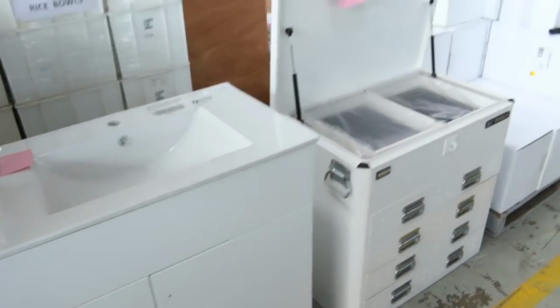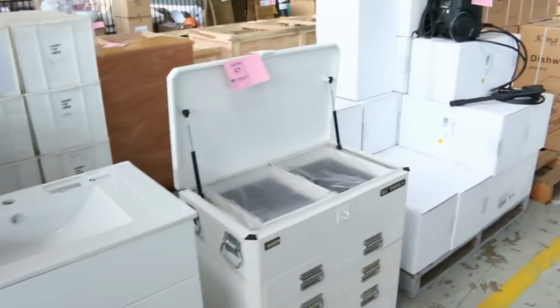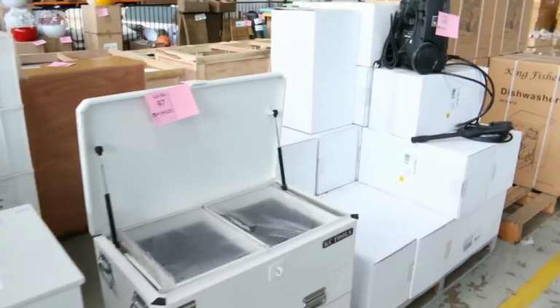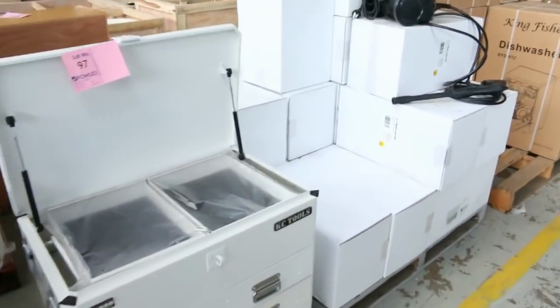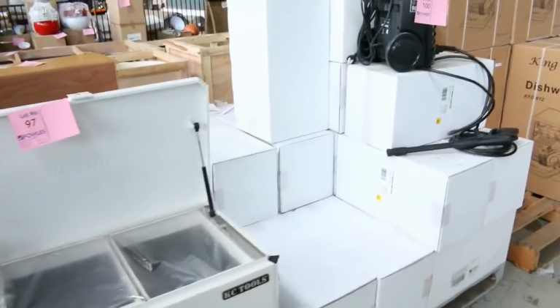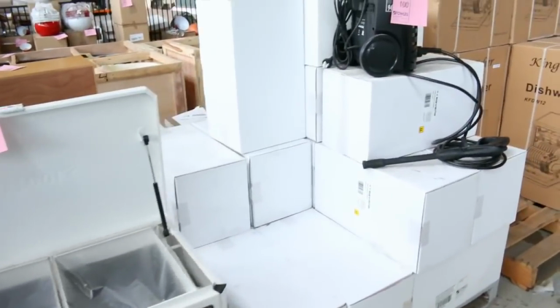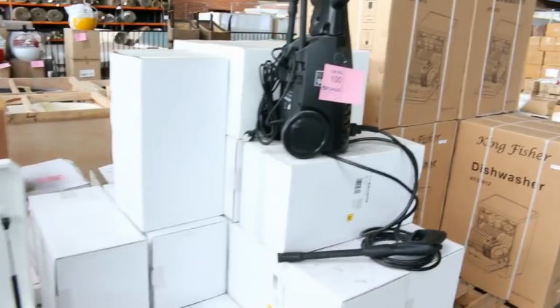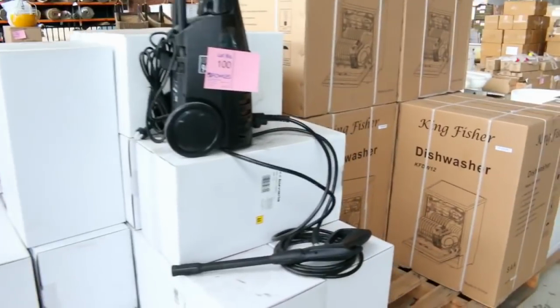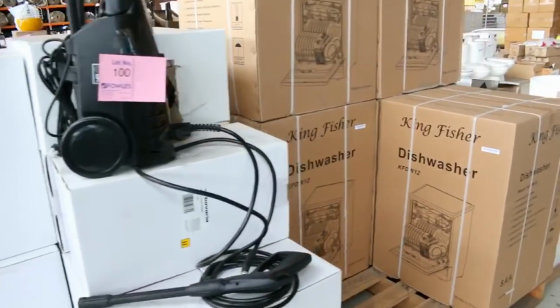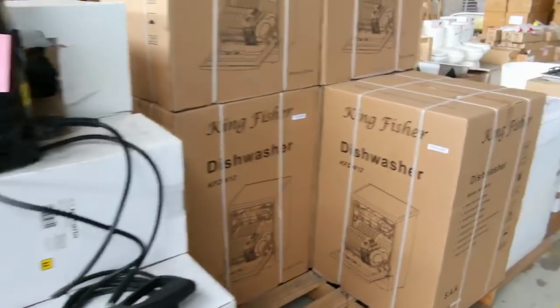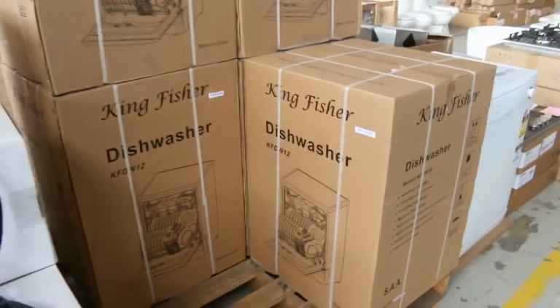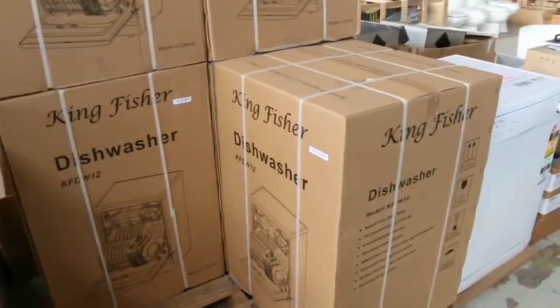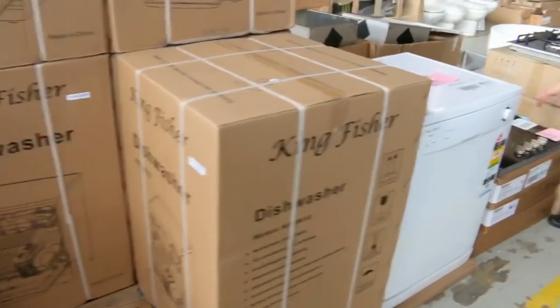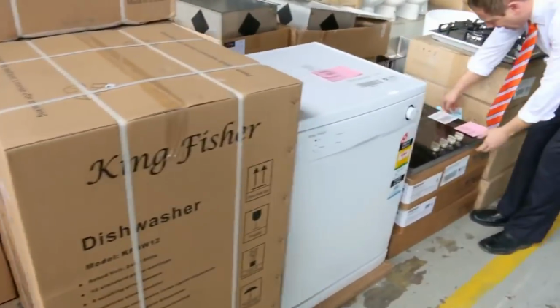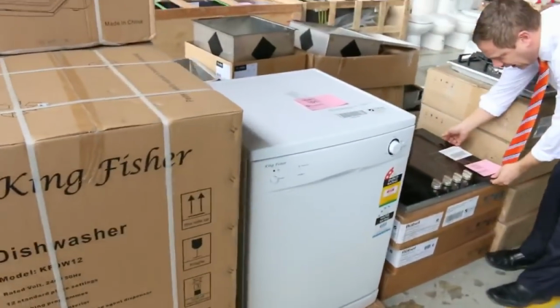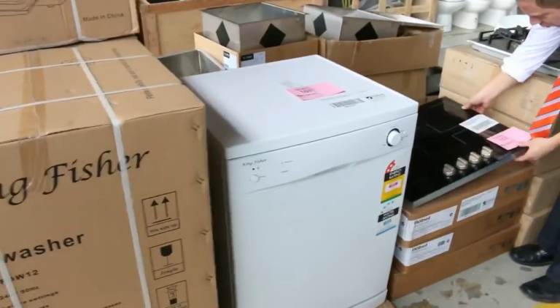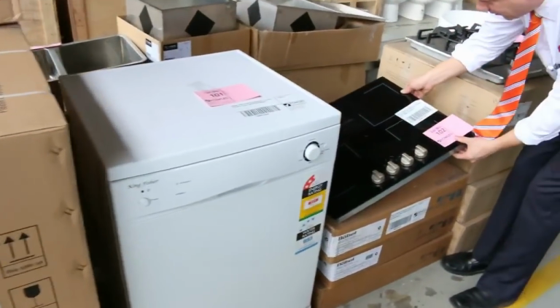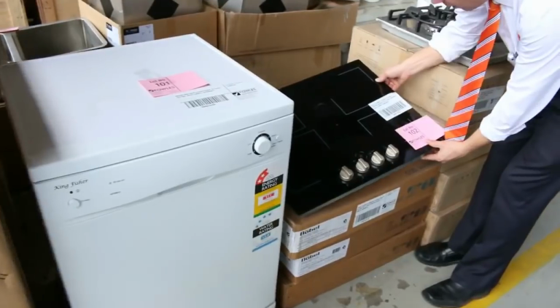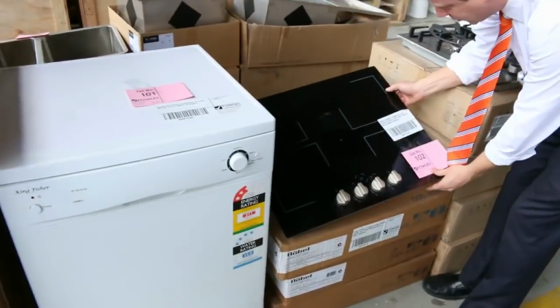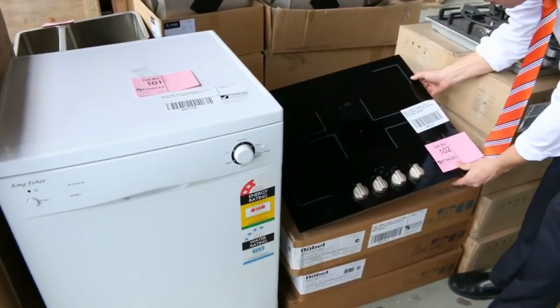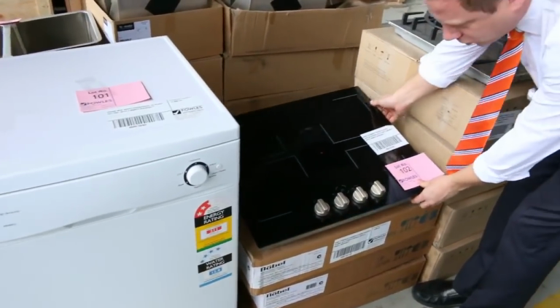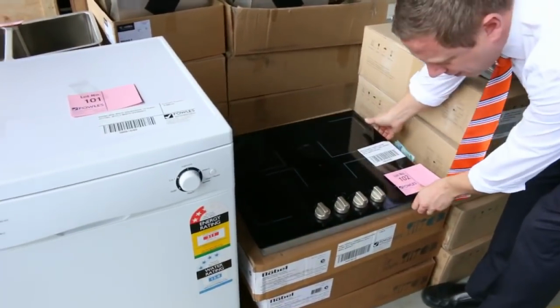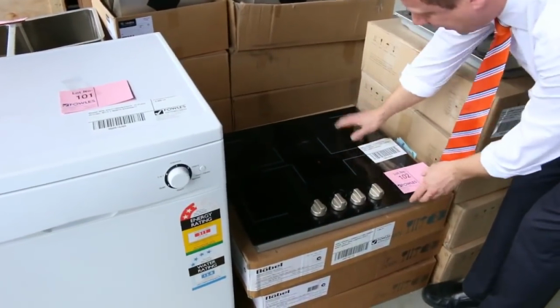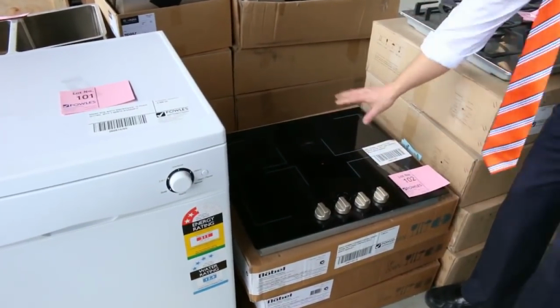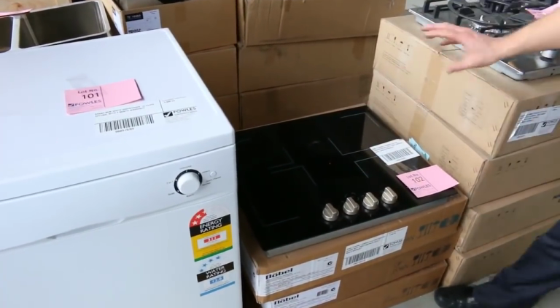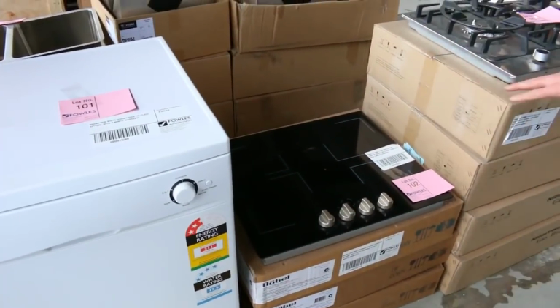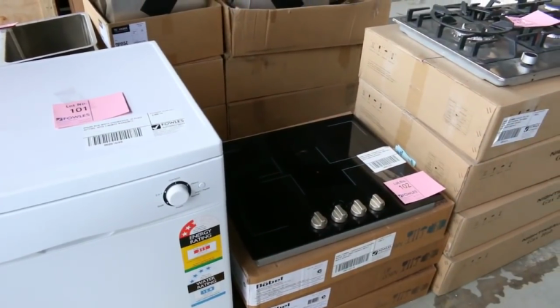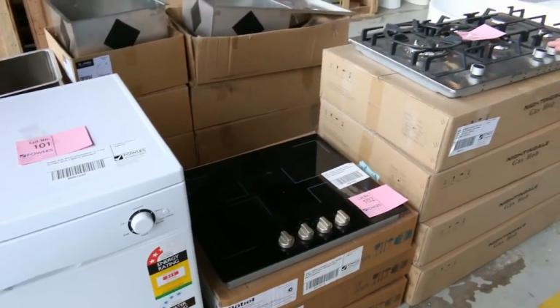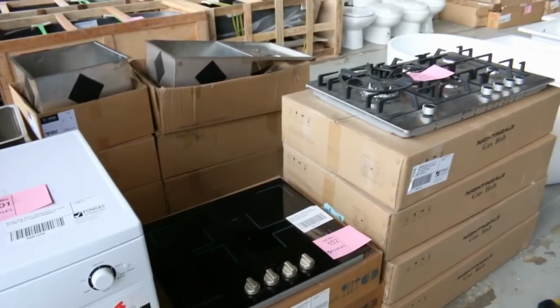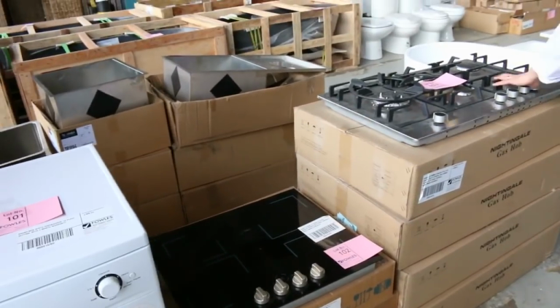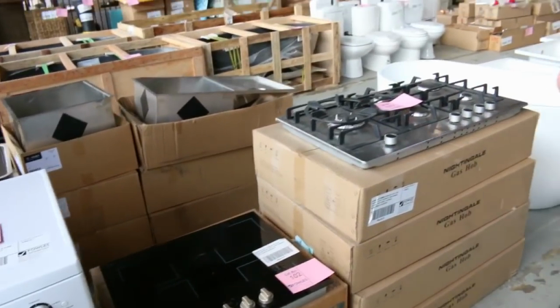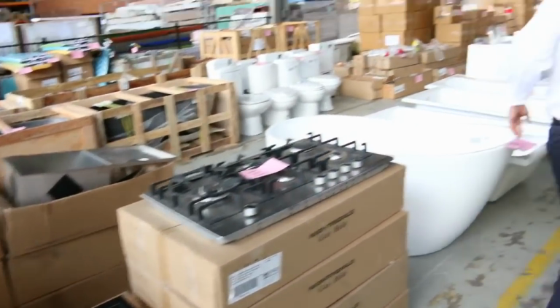Moving through now, you can see some assorted tools, some pressure washers, some dishwashers, and a nice looking electric cooktop here — the Nobel ceramic cooktop, about $300 on those. There are a few of those with warranties, and gas cooktops as well.